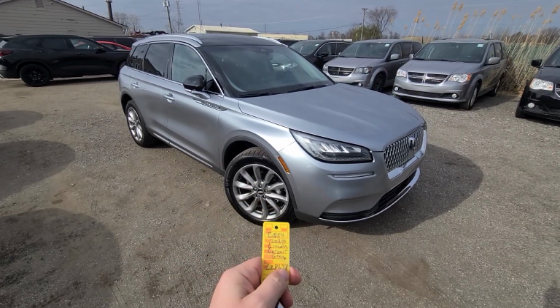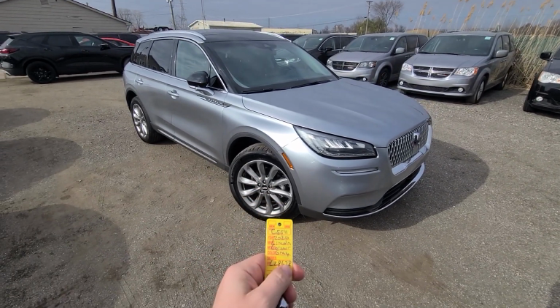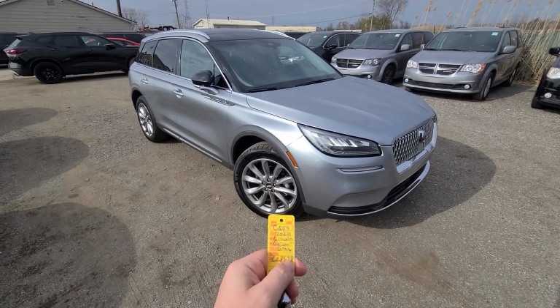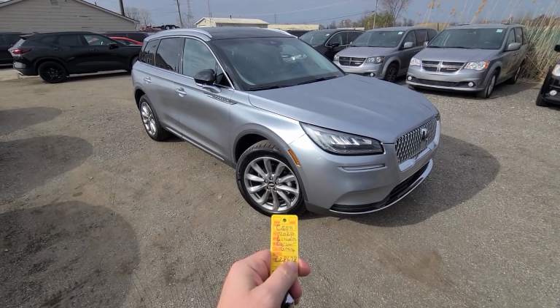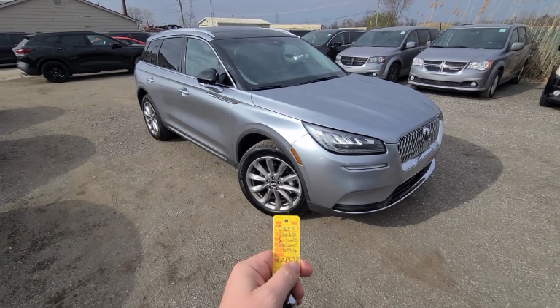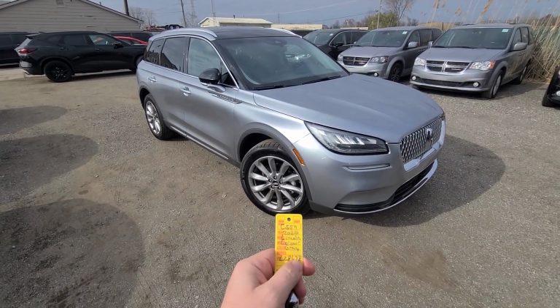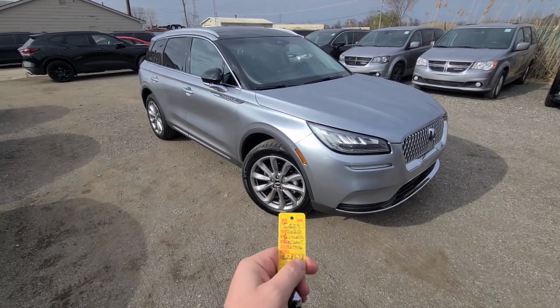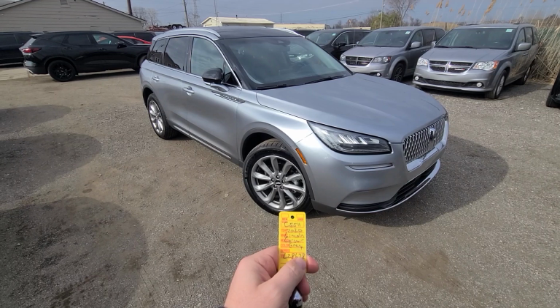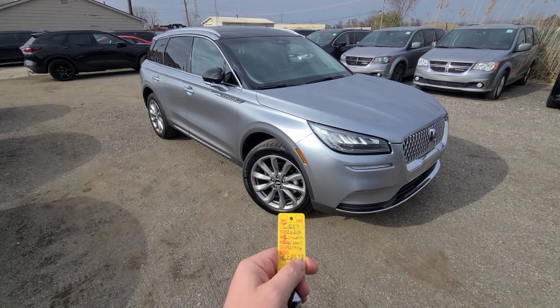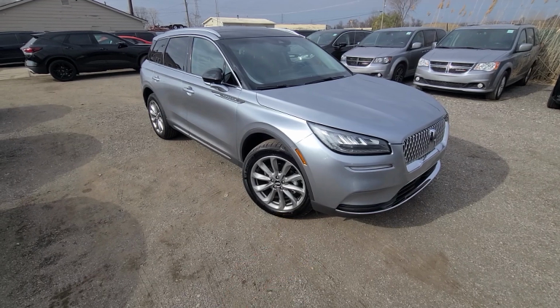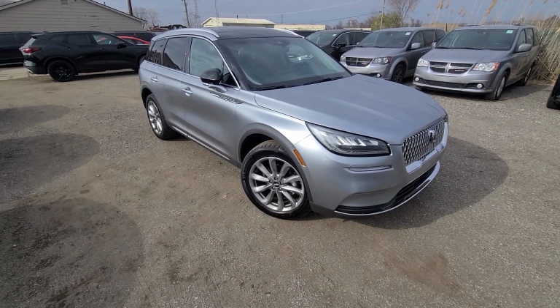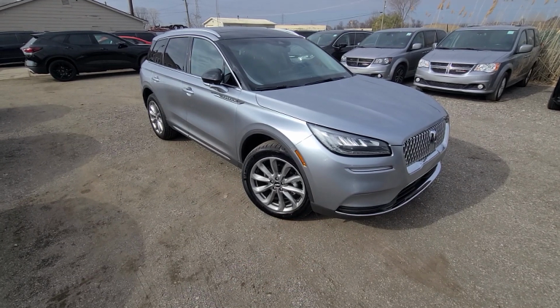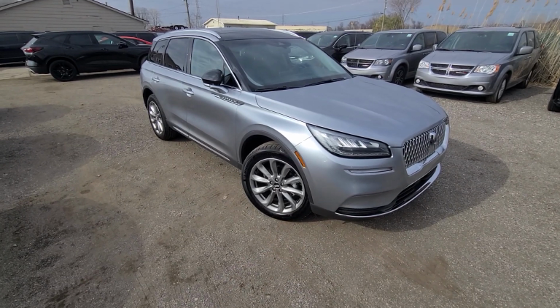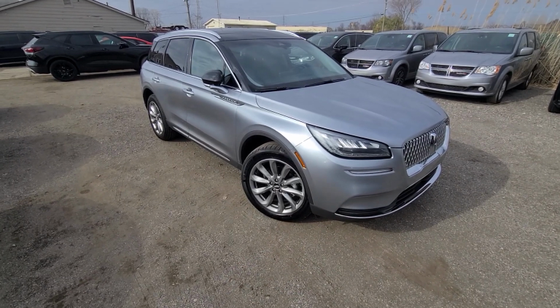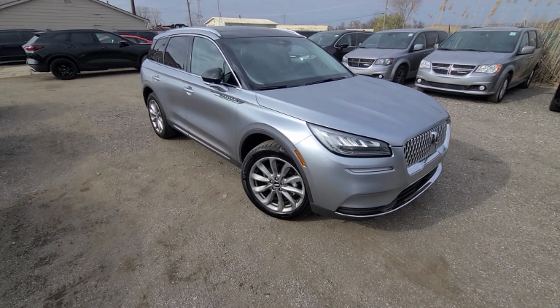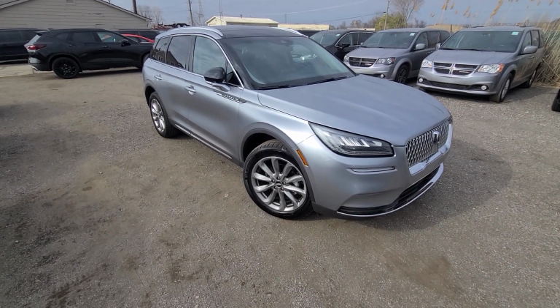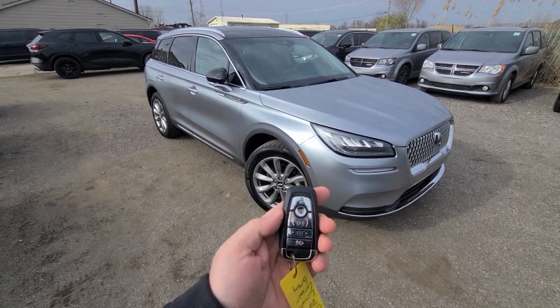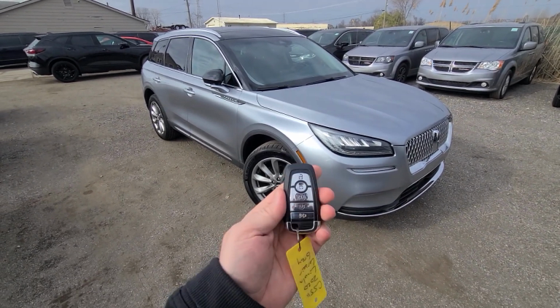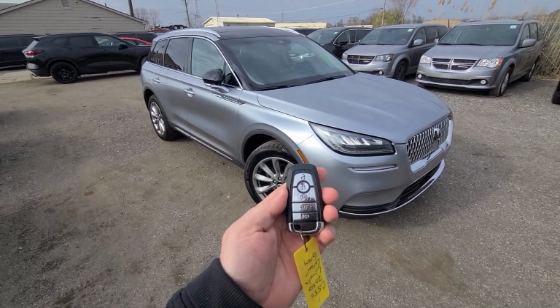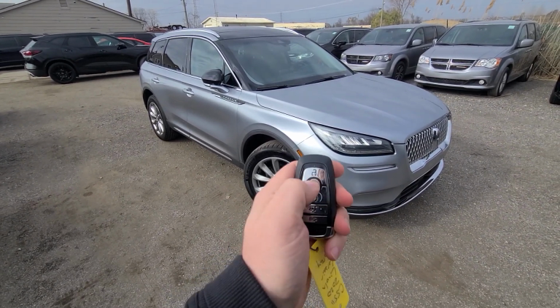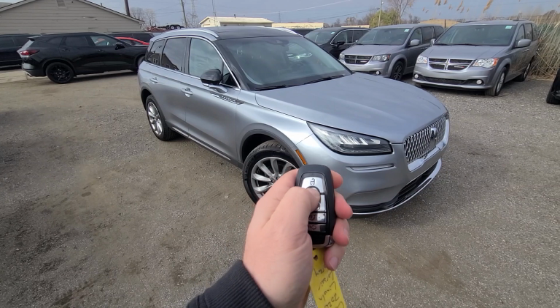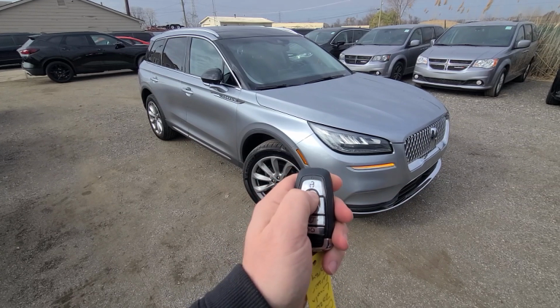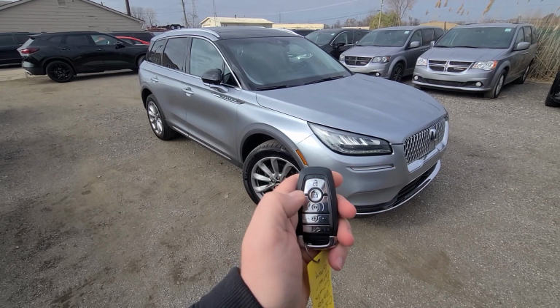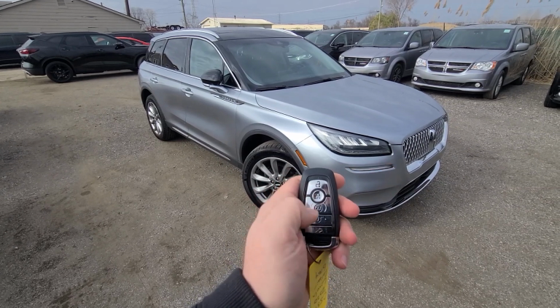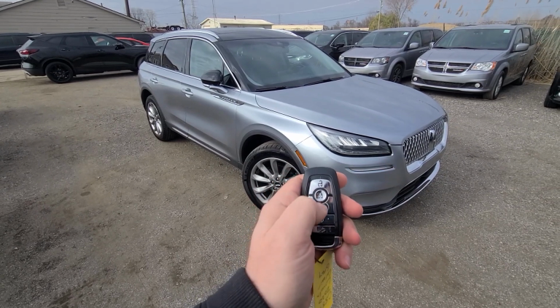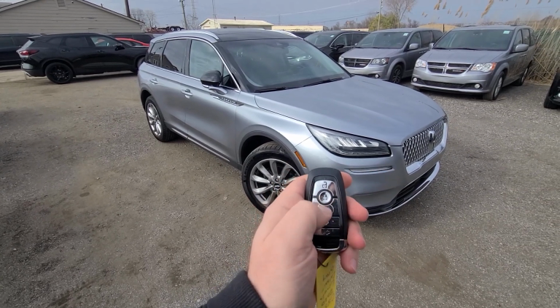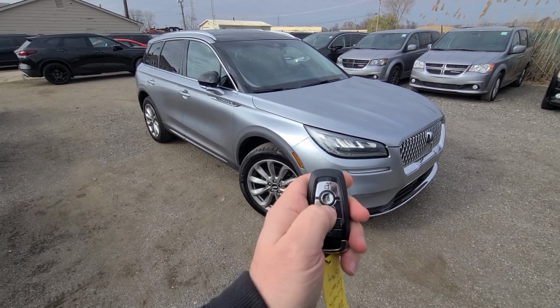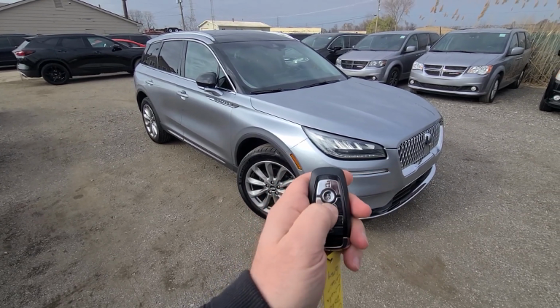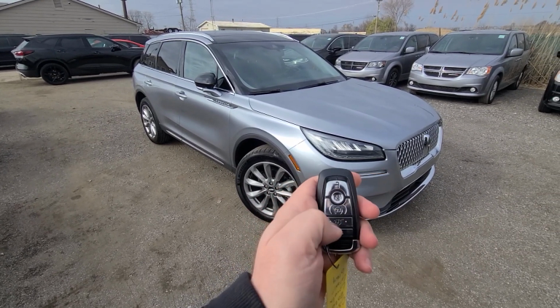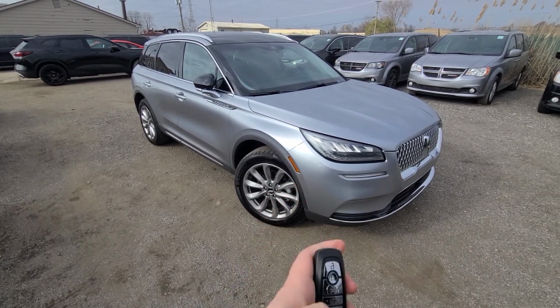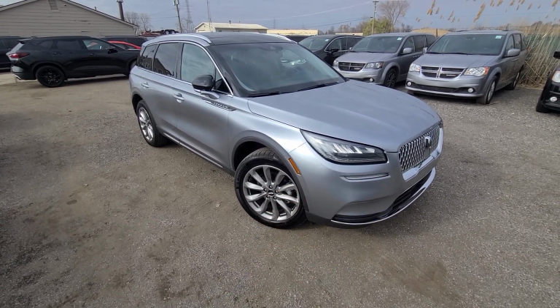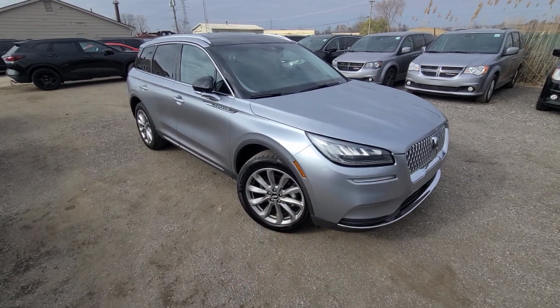2020 Lincoln Corsair, gray, less than 3,000 miles on the track. Smart key lock/unlock, remote start, power decklid.